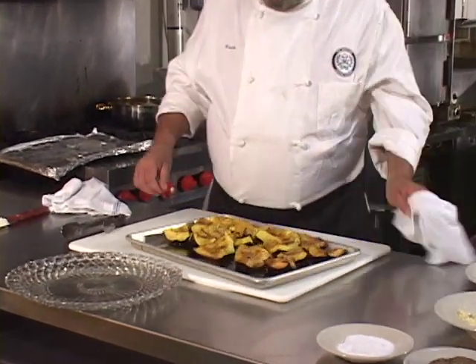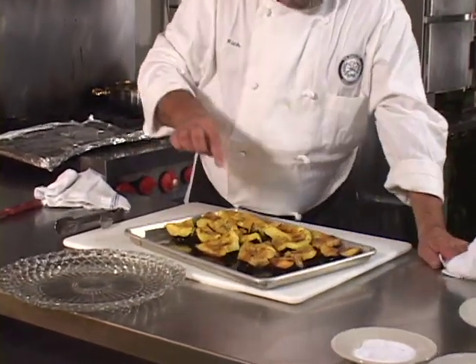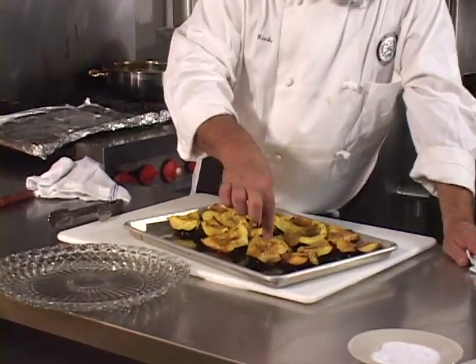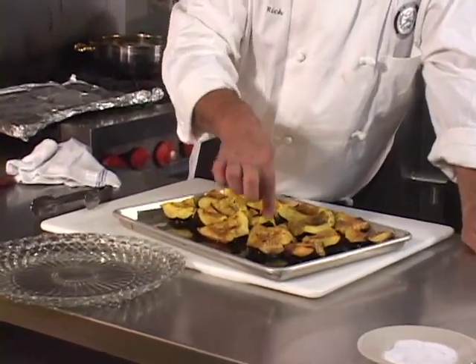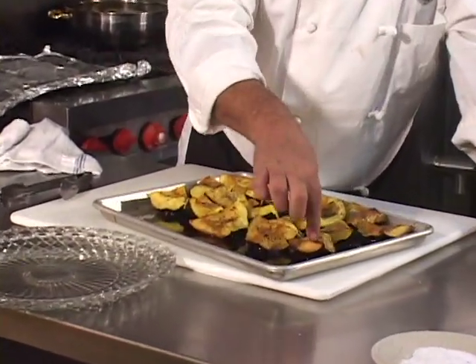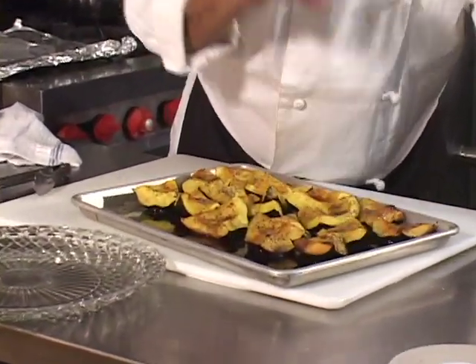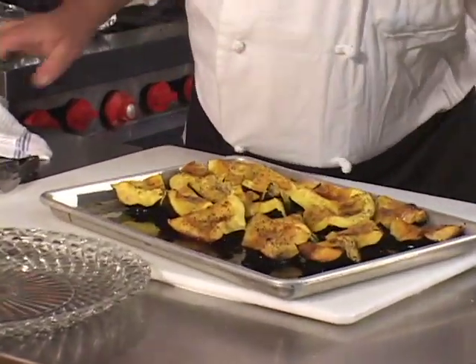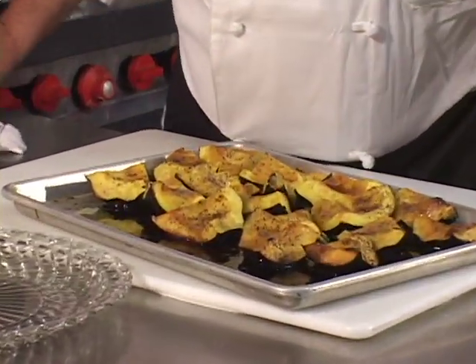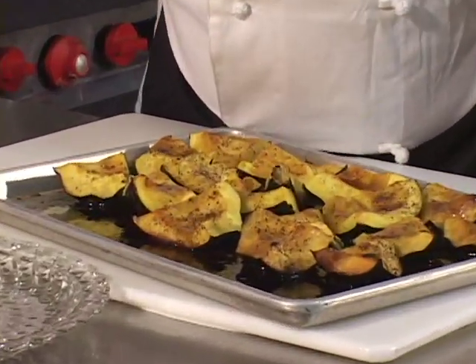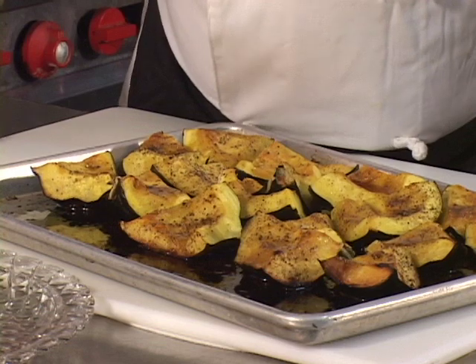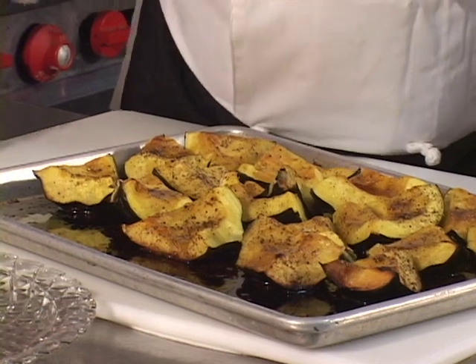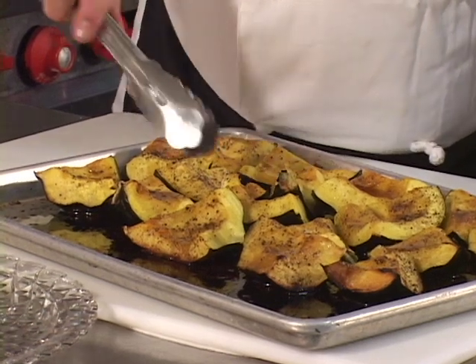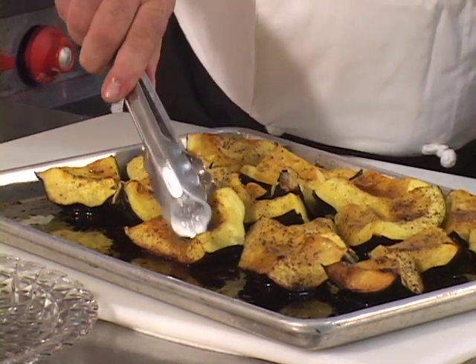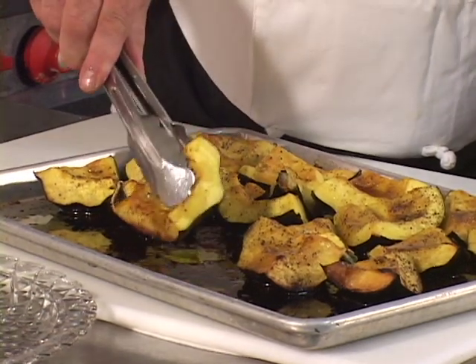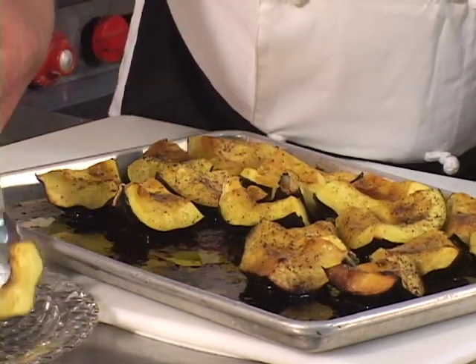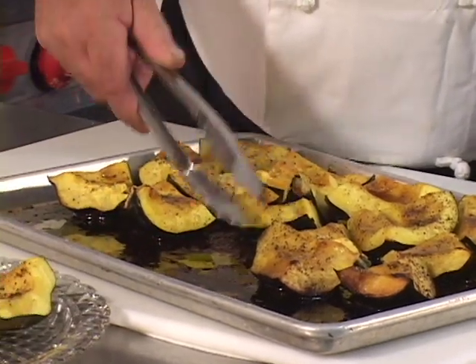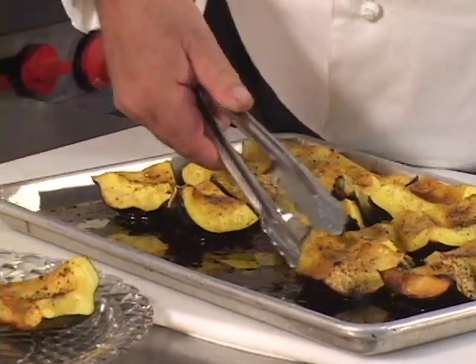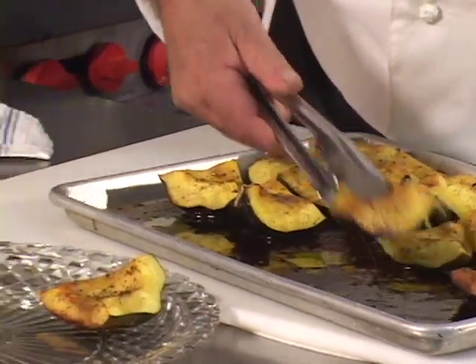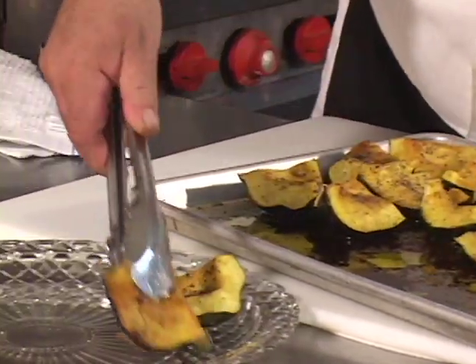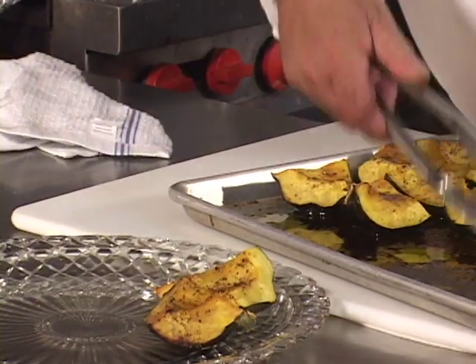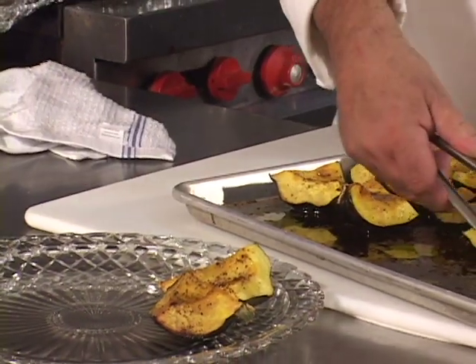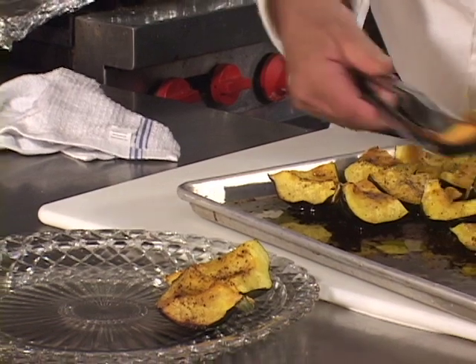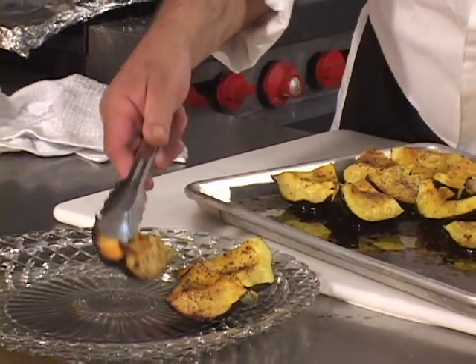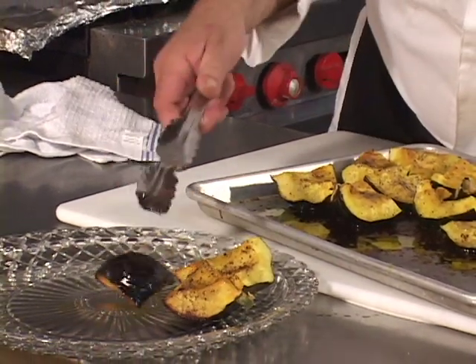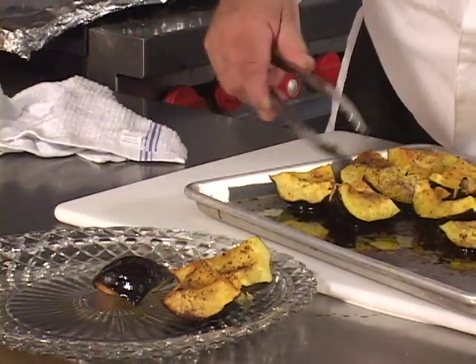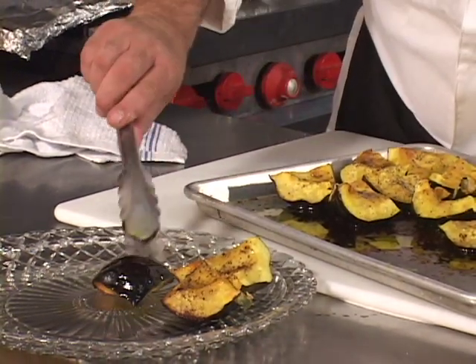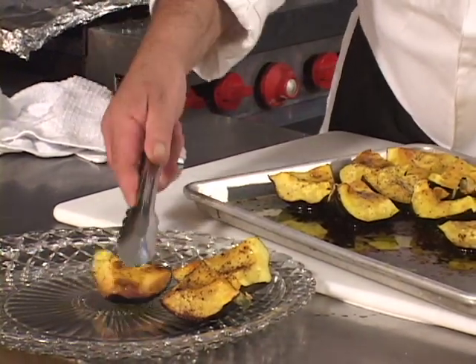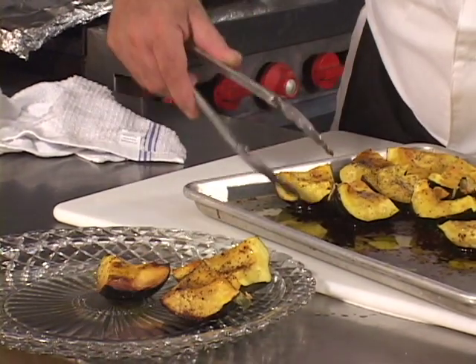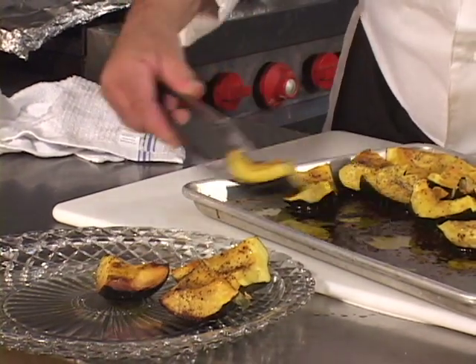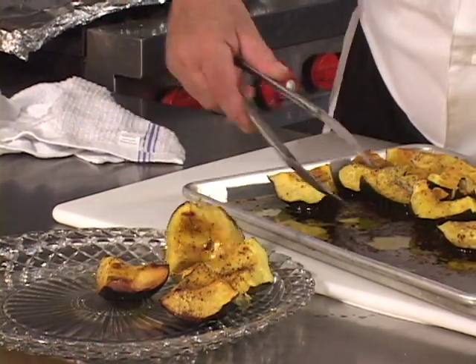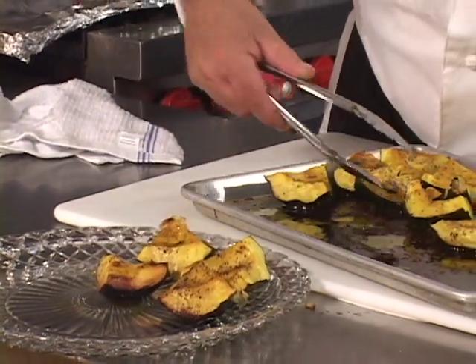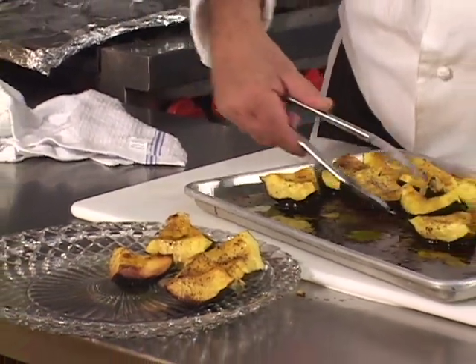It's nice and tender. You can just test it with your finger a little bit like that, so you'll know what to do. Now, to serve it, throw it on your serving platter.